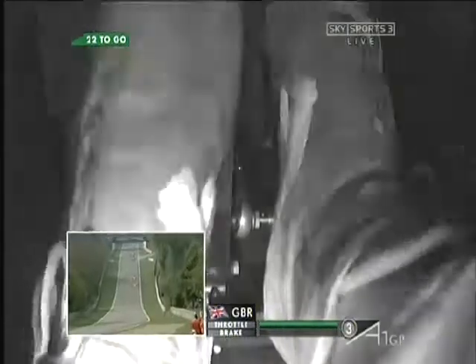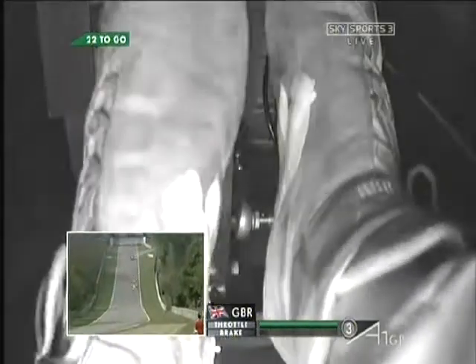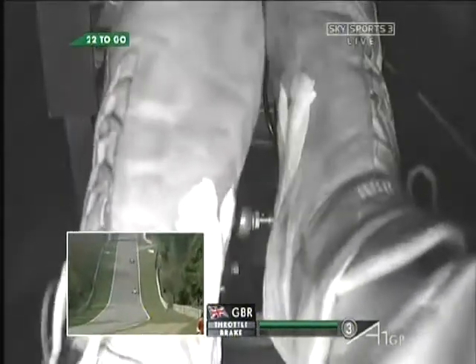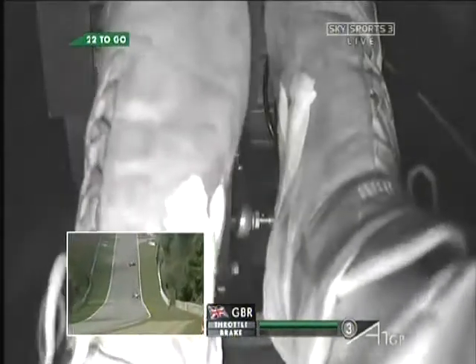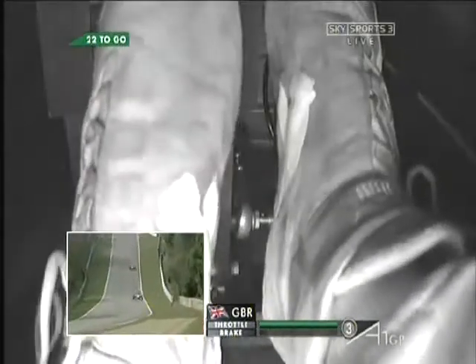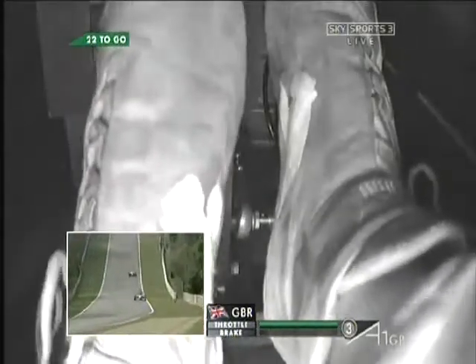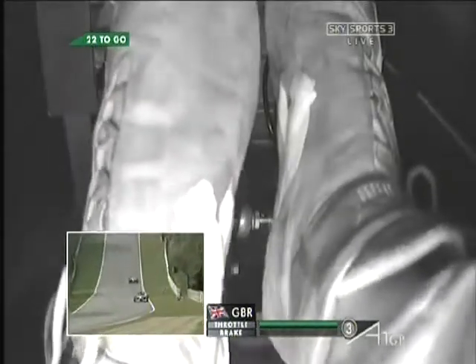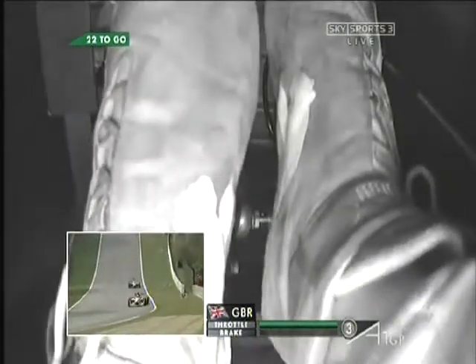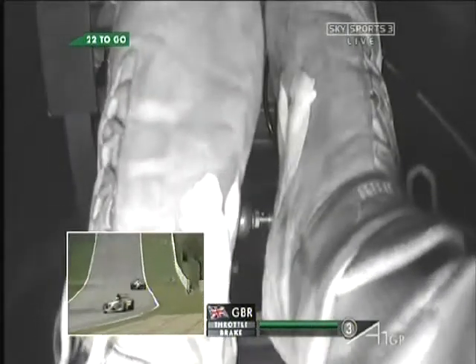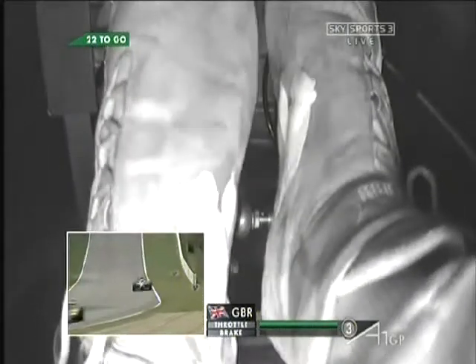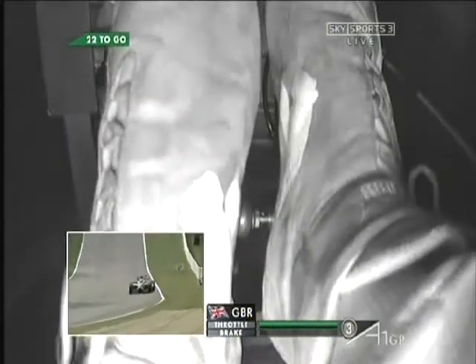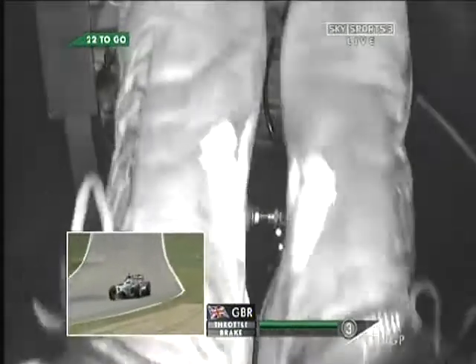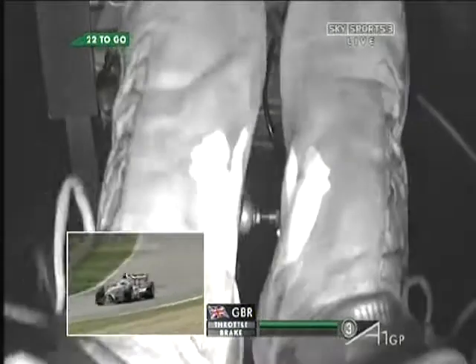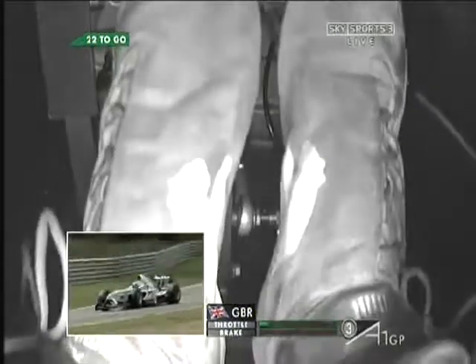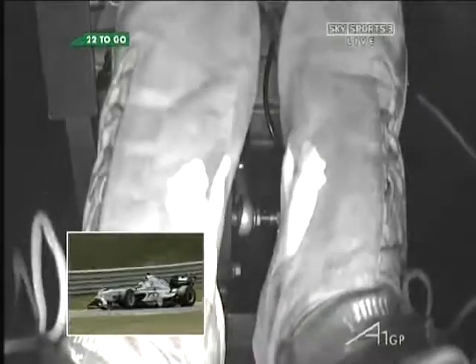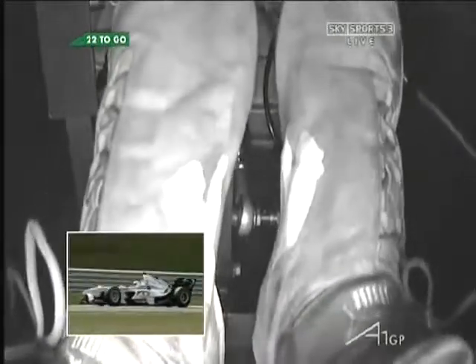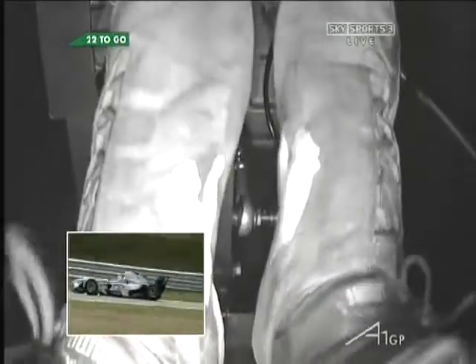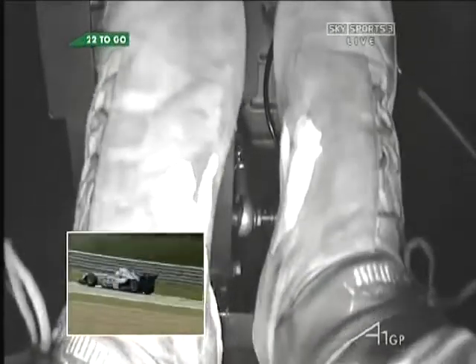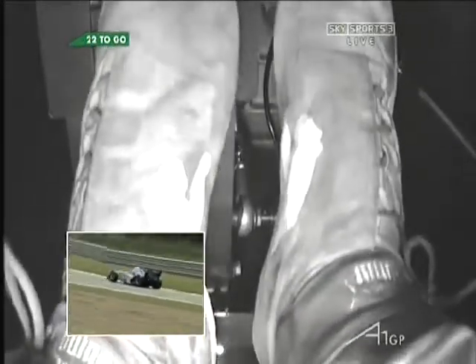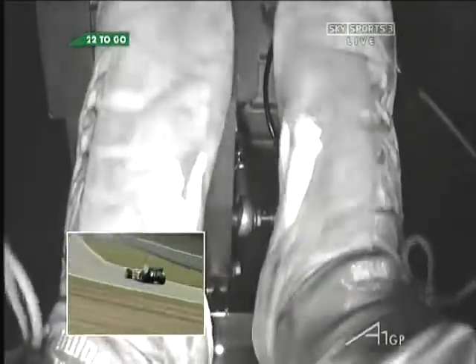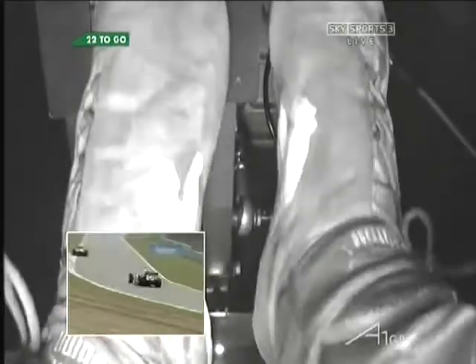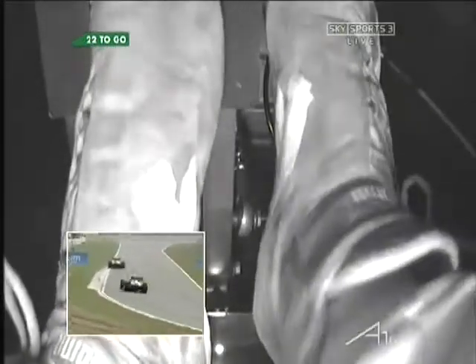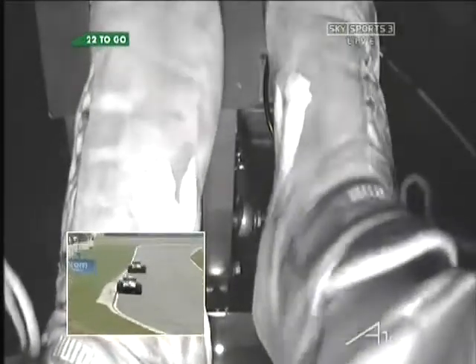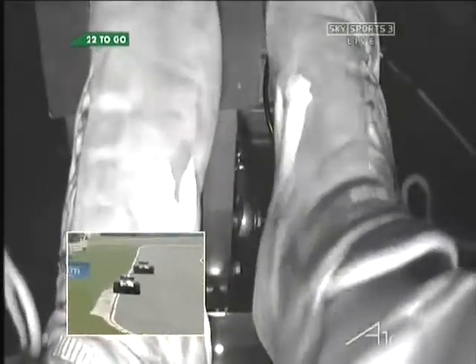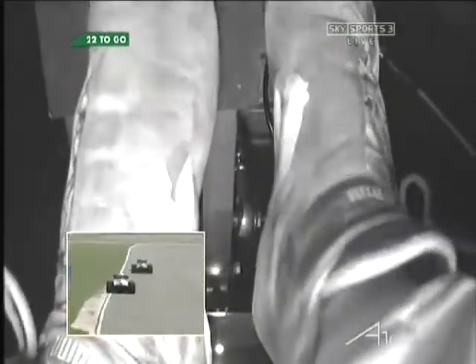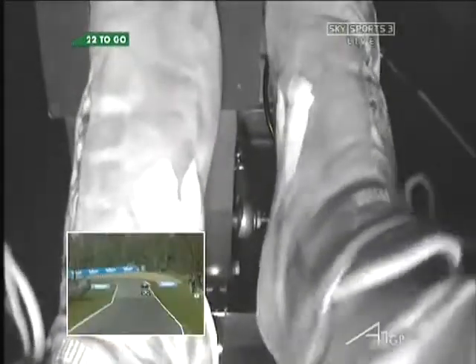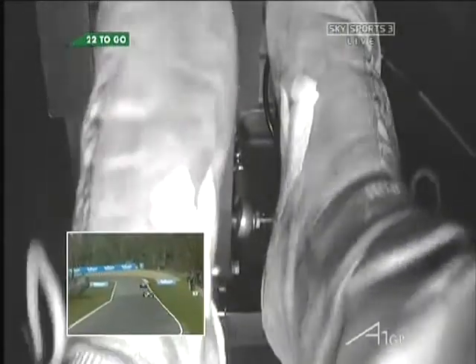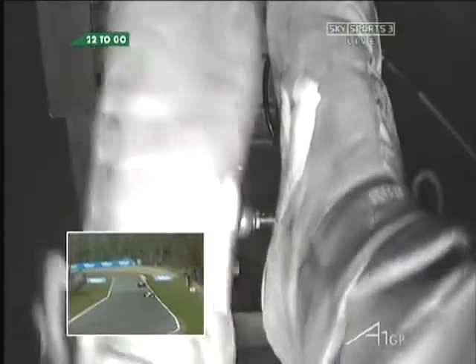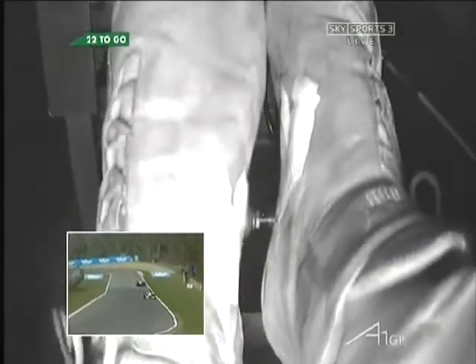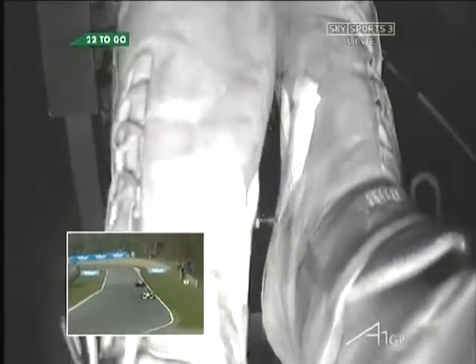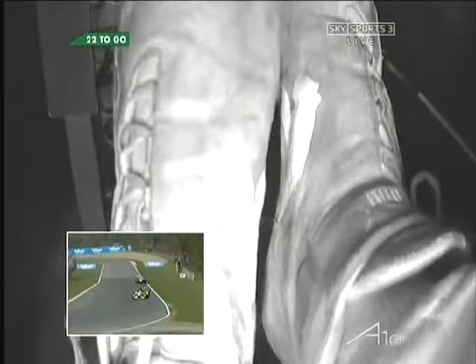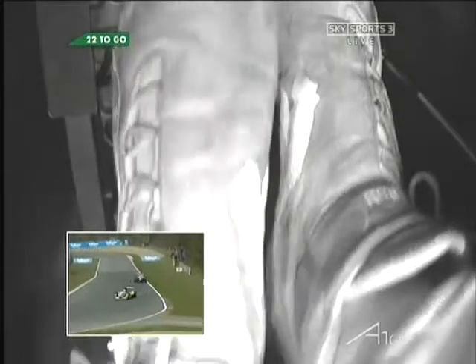Of course, left foot braking. As he comes down into Hawthorne, gets on. There he is — dab on the brake, then back on, picks up the throttle. Initially, only about a third of the throttle's open.